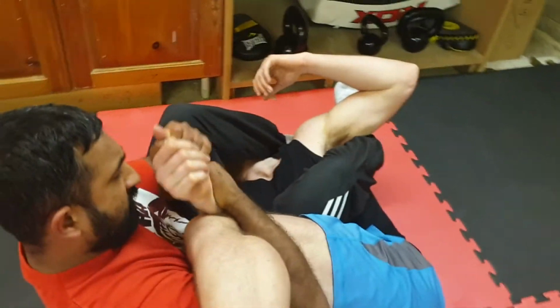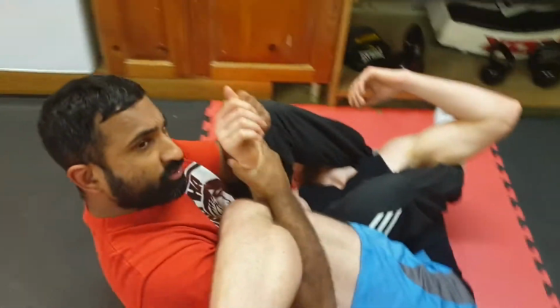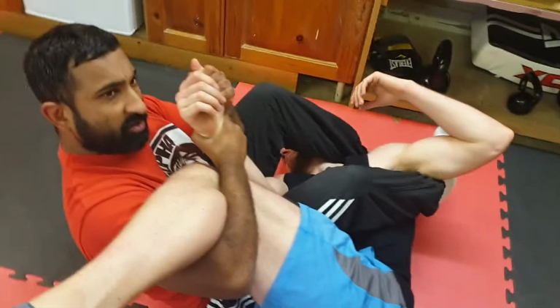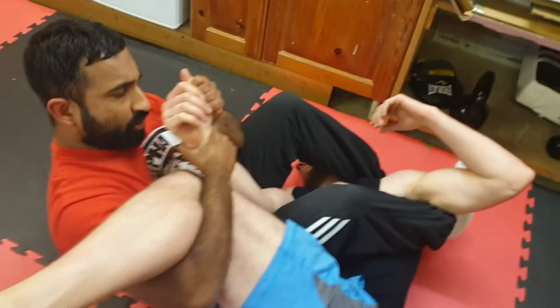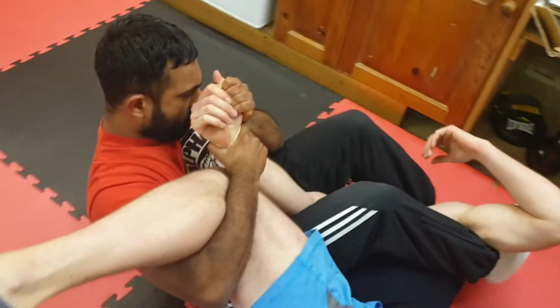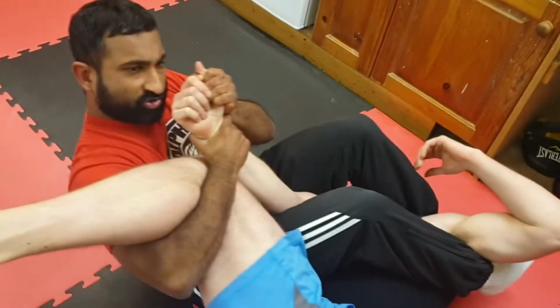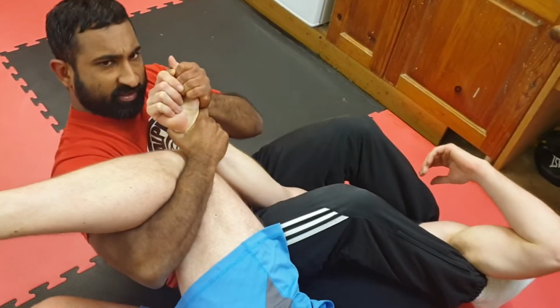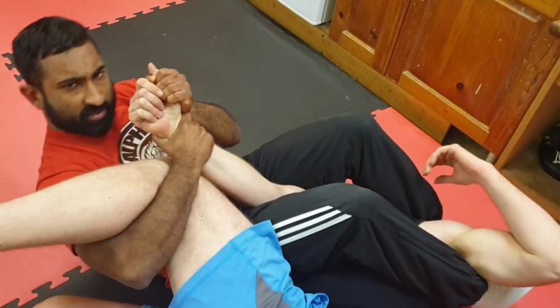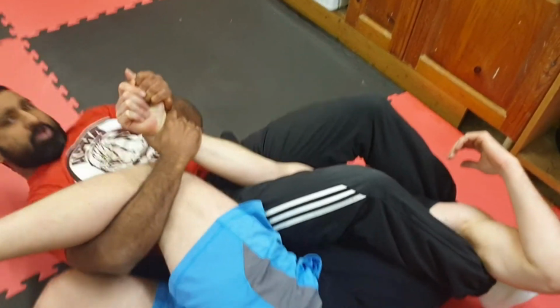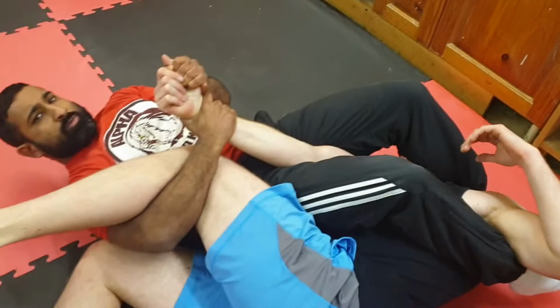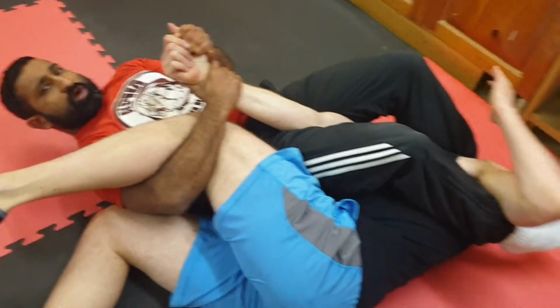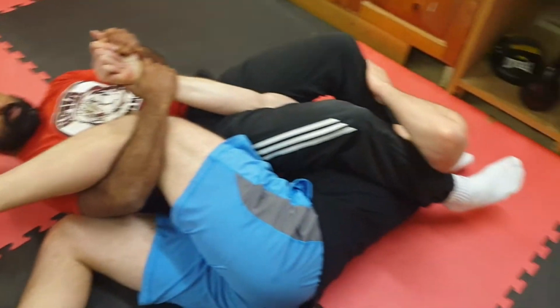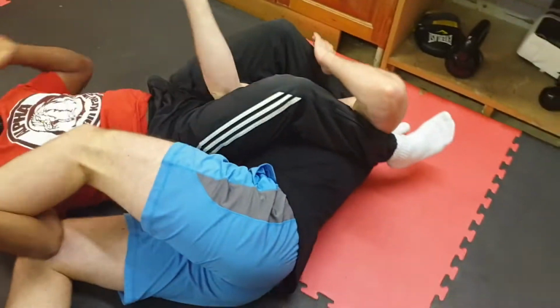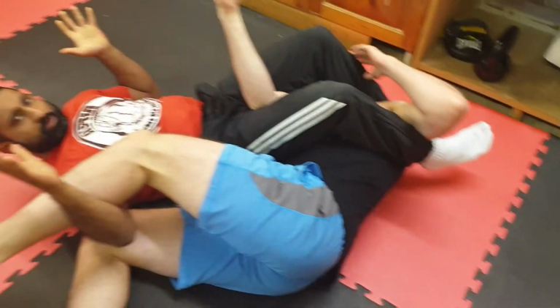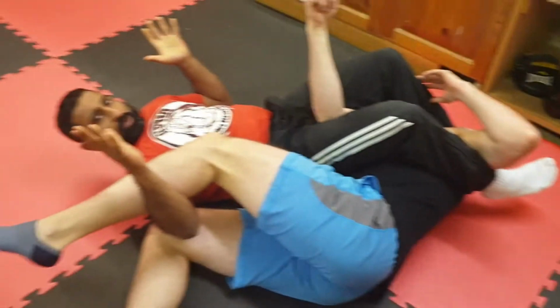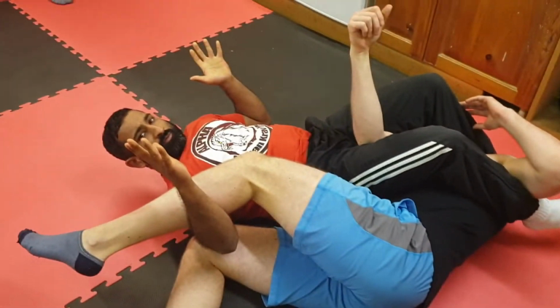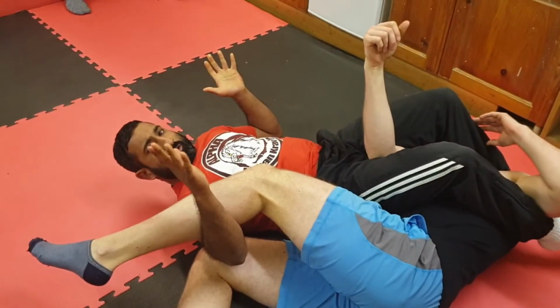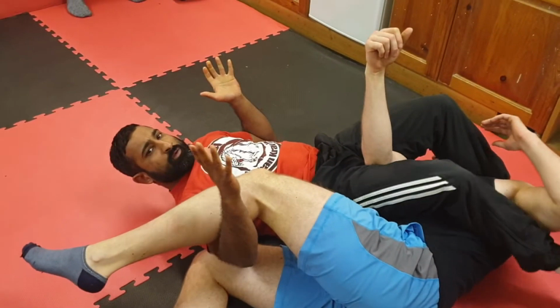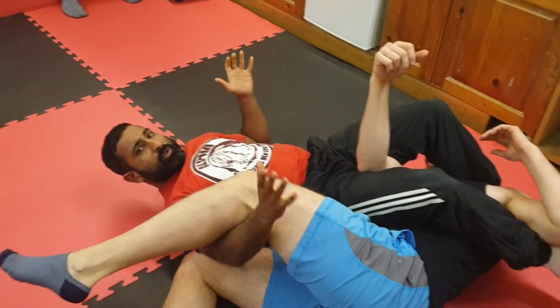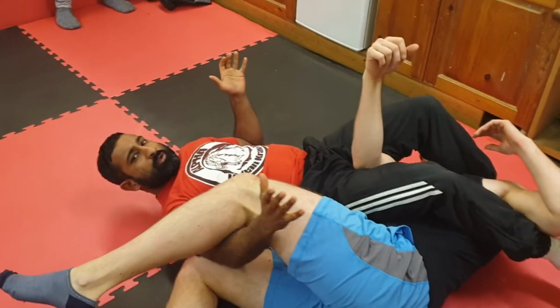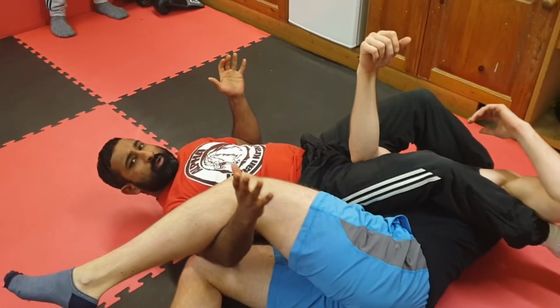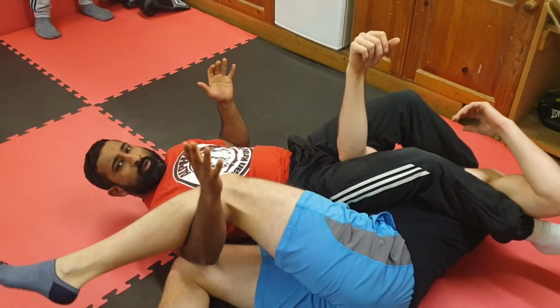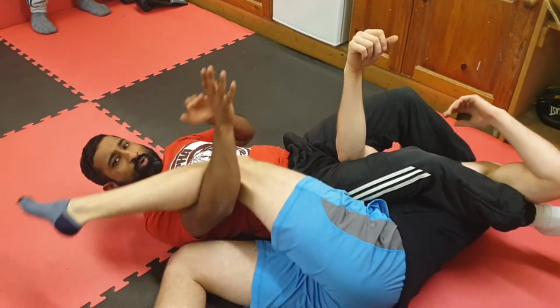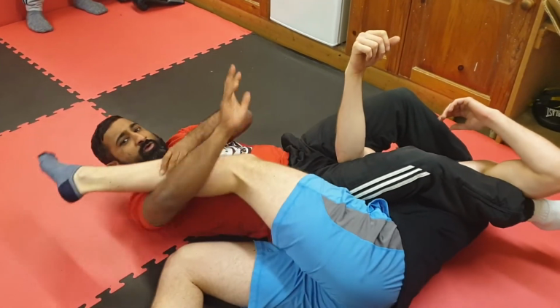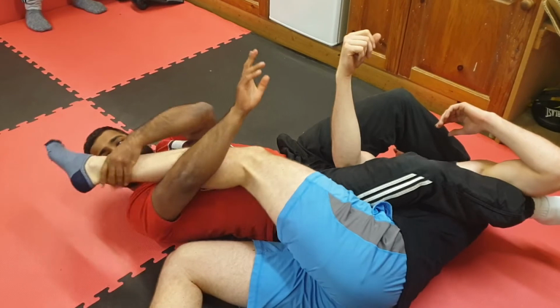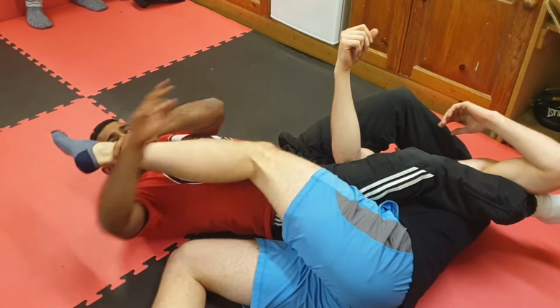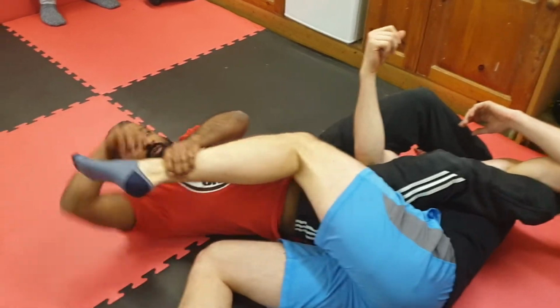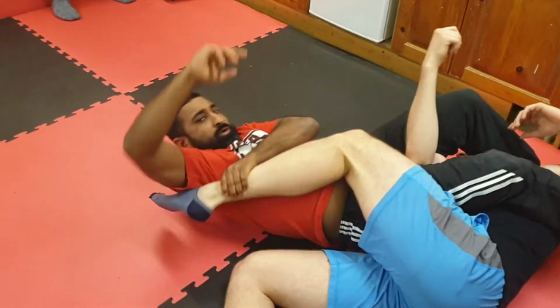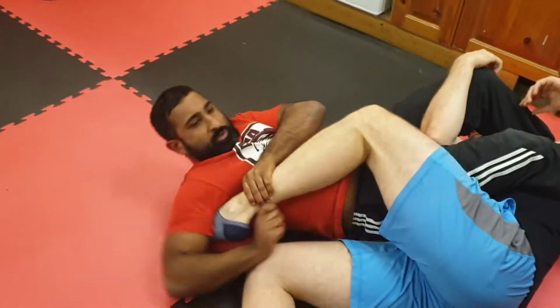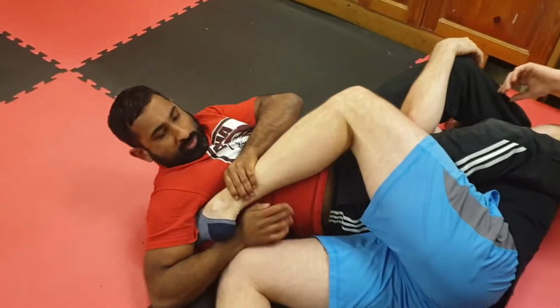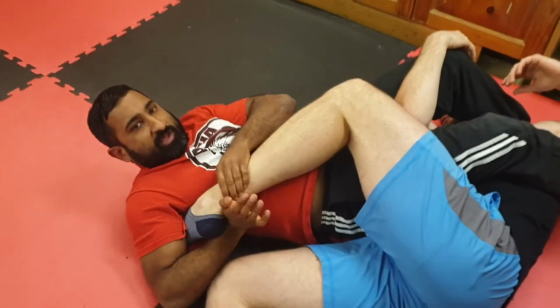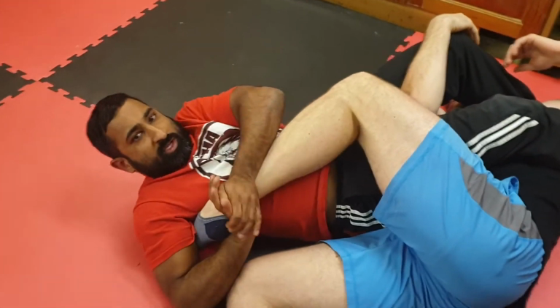Now you can go for the arm bar. Squeeze your knees, pull it up, rack. Also here, if you want, you've got the leg hook here.